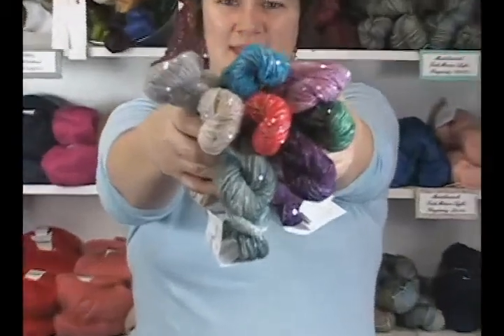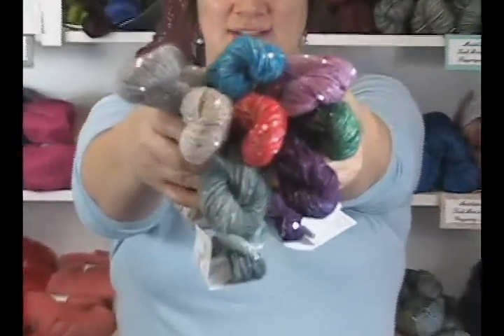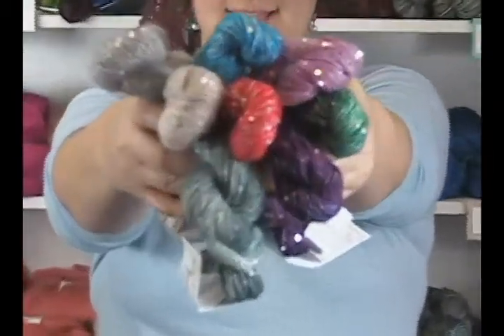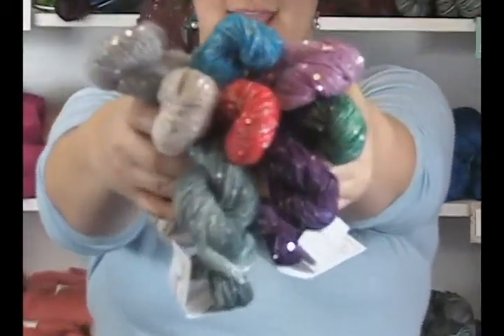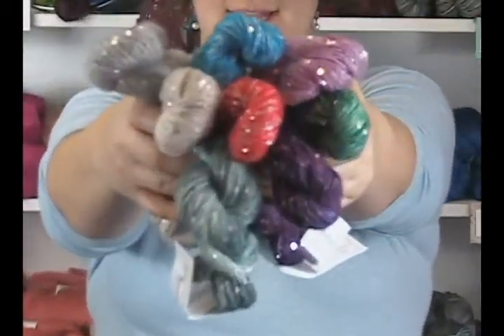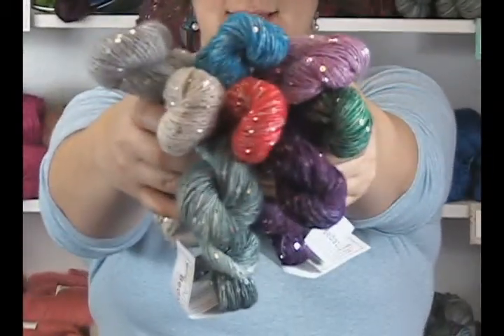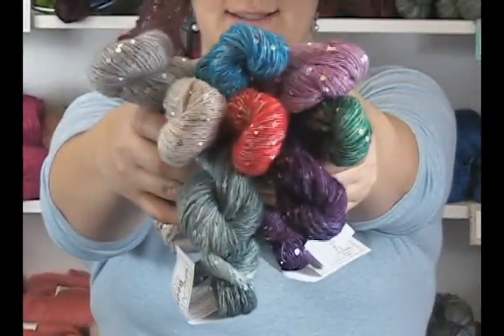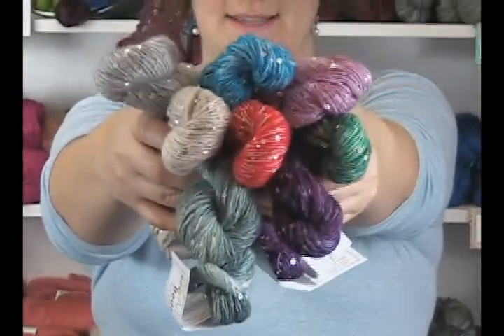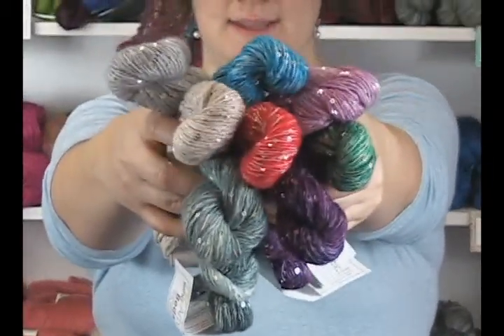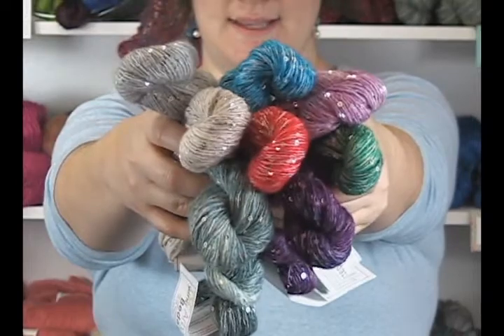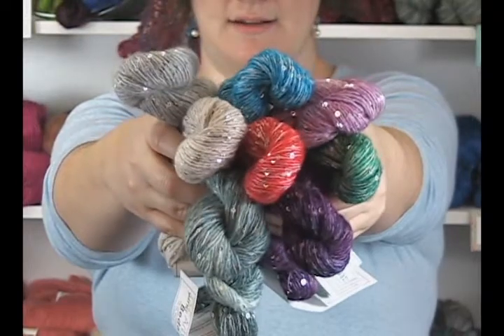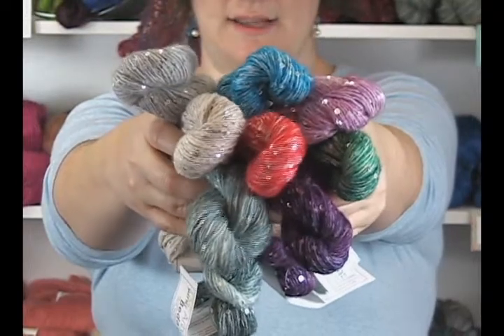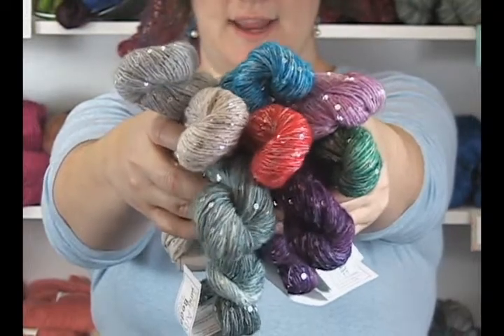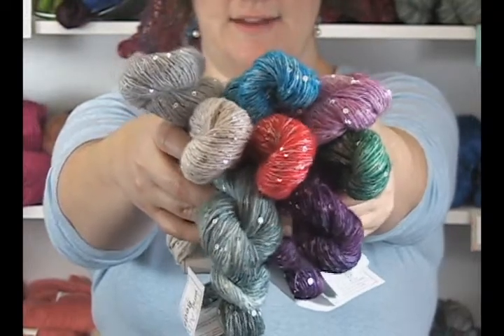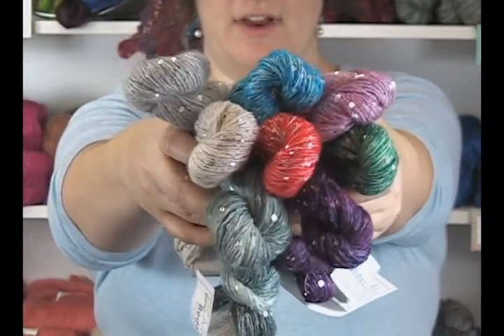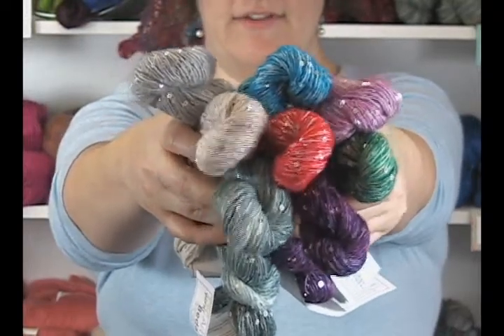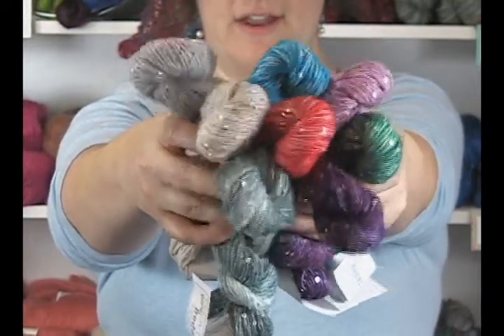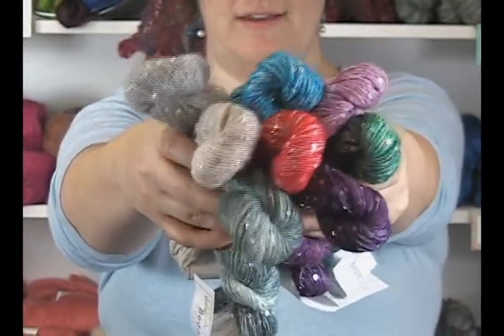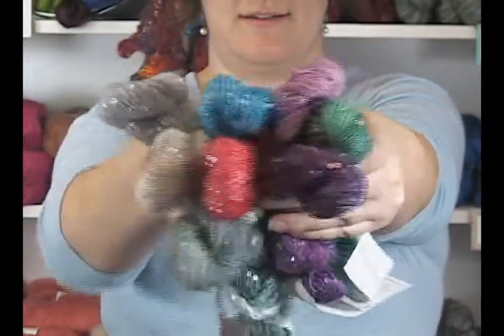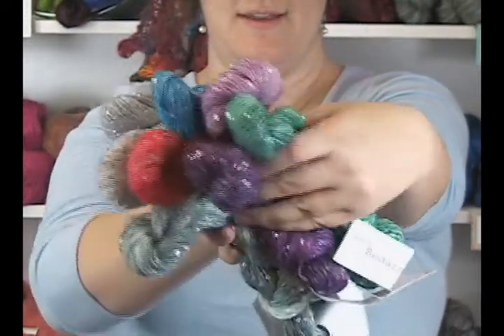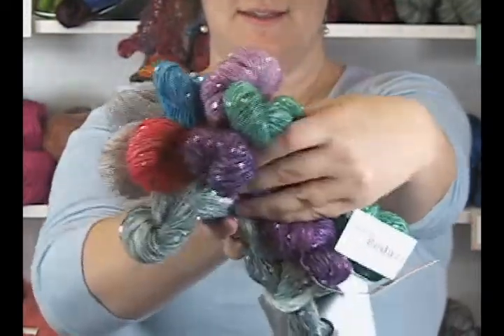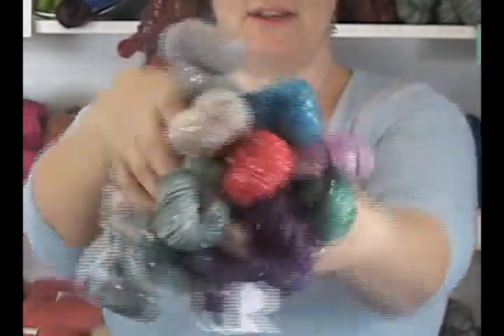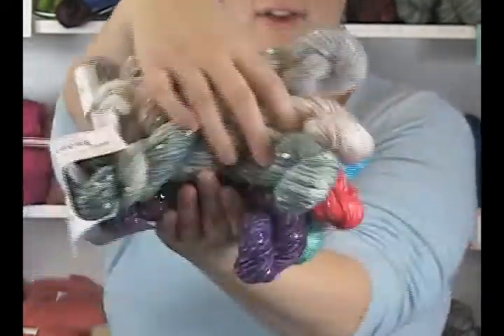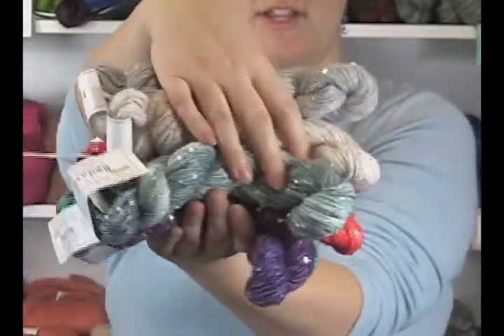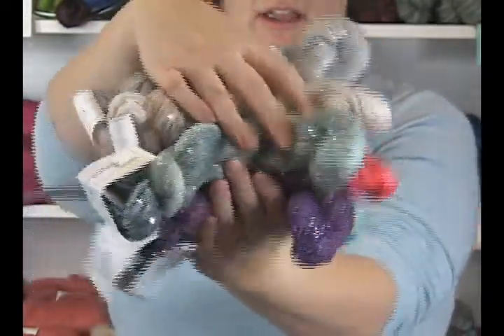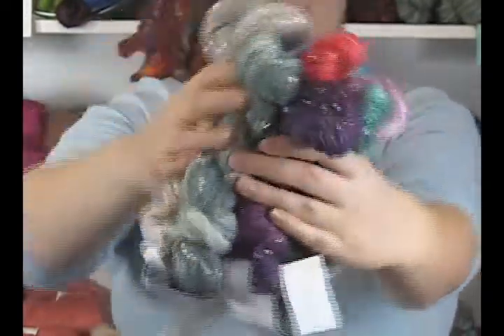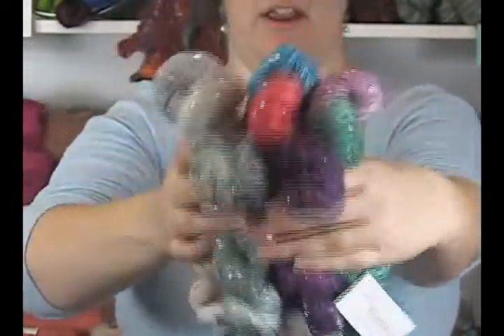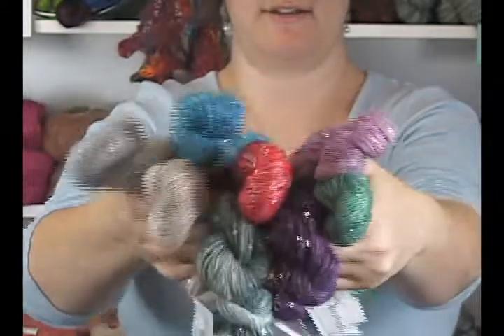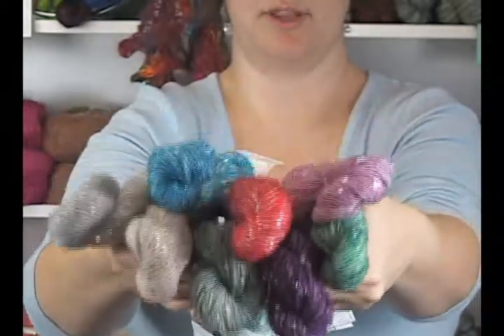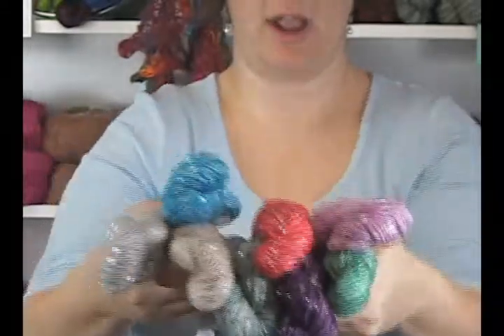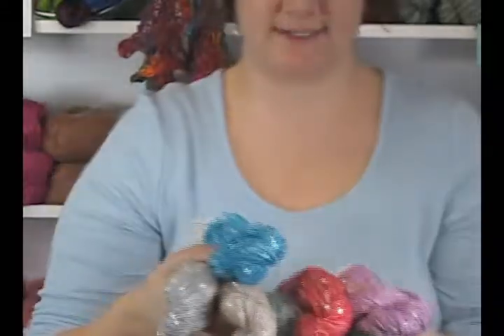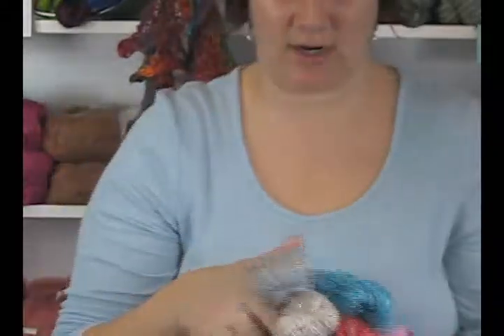As you can see, it is sequins and glittery and very, very fun. It's a very shiny yarn with some really great colors in here.